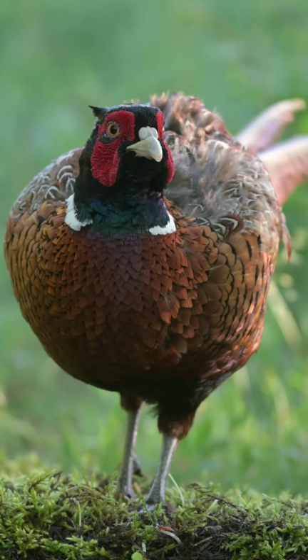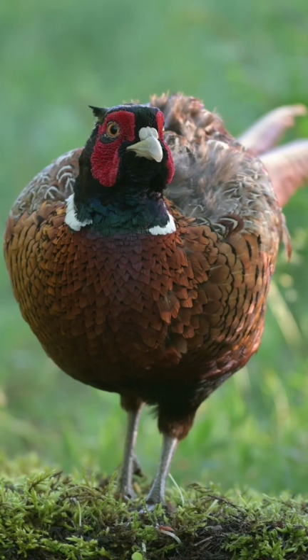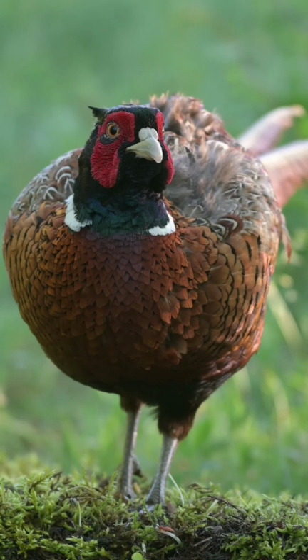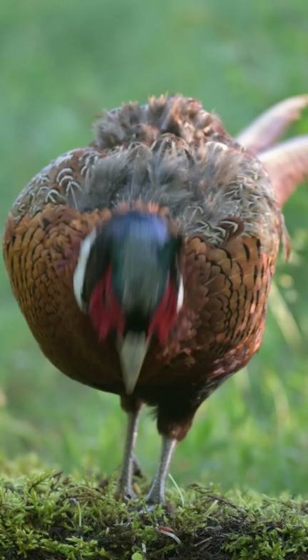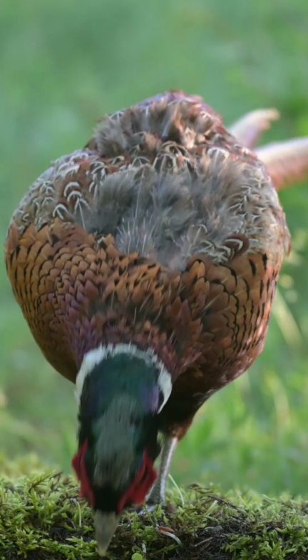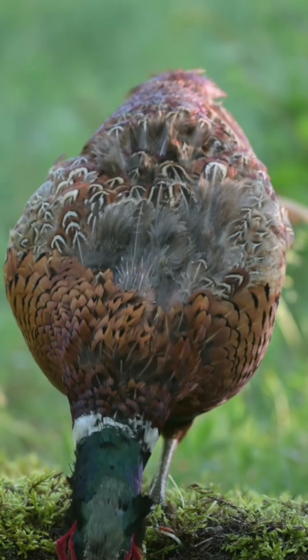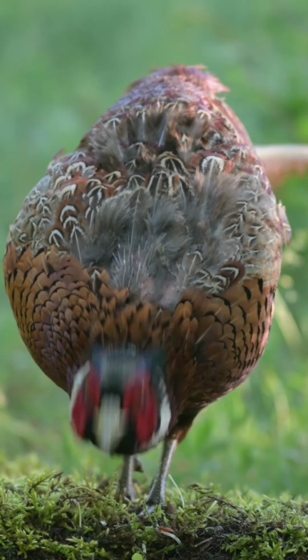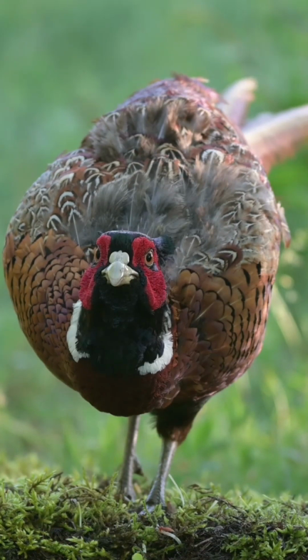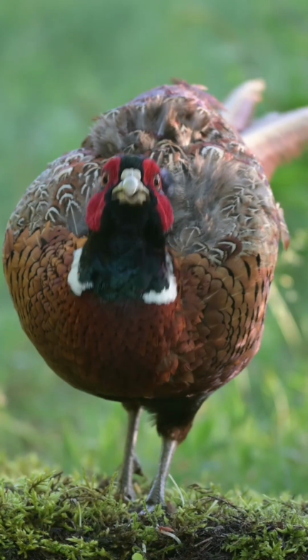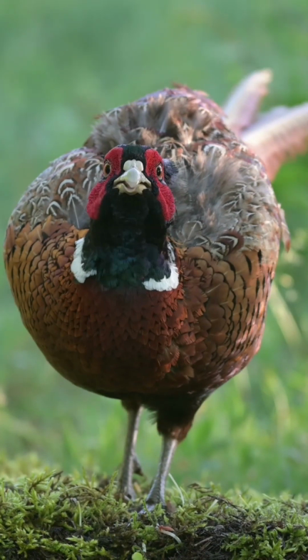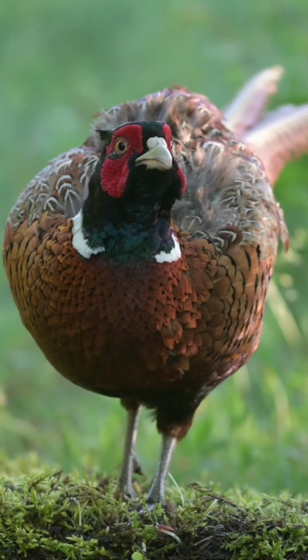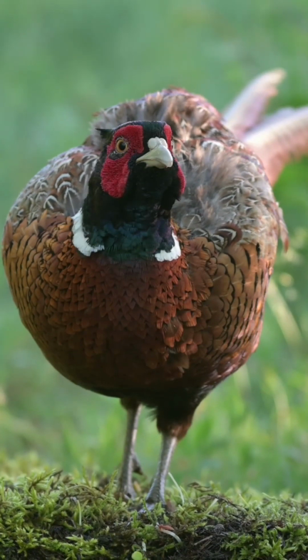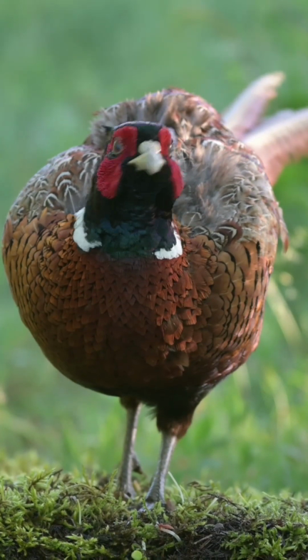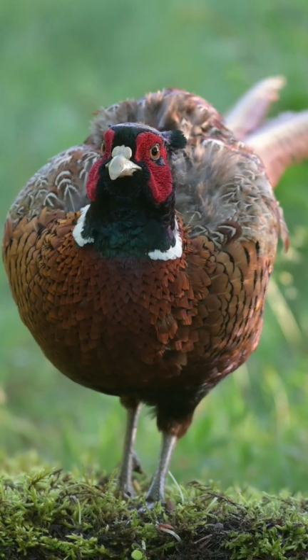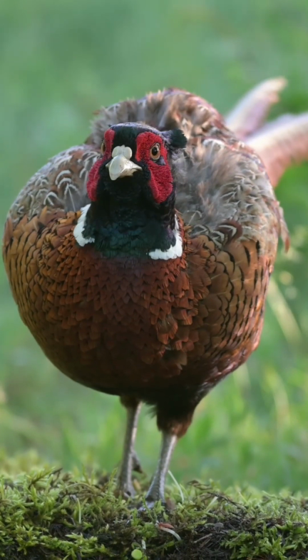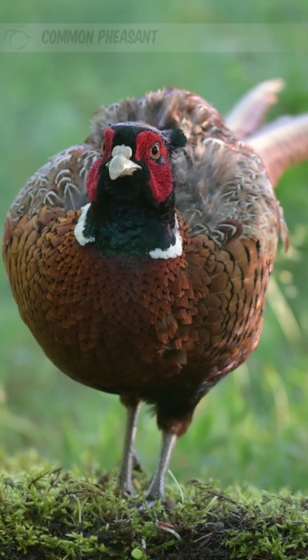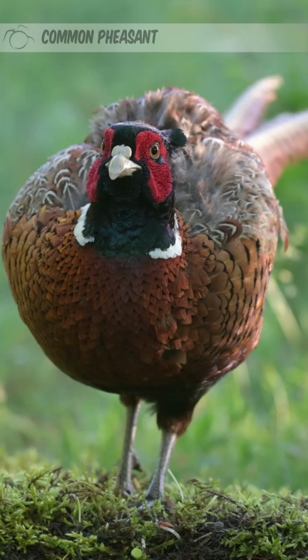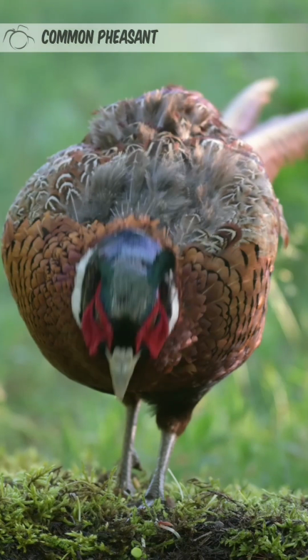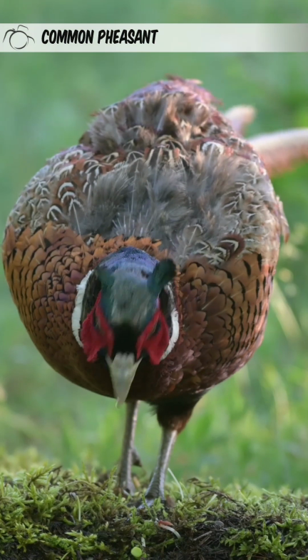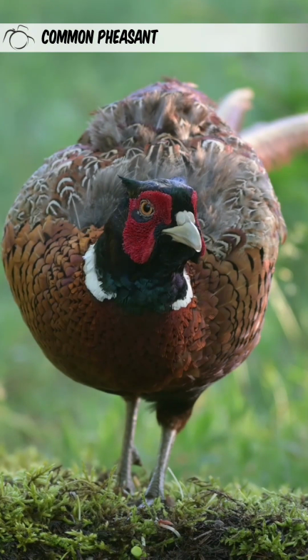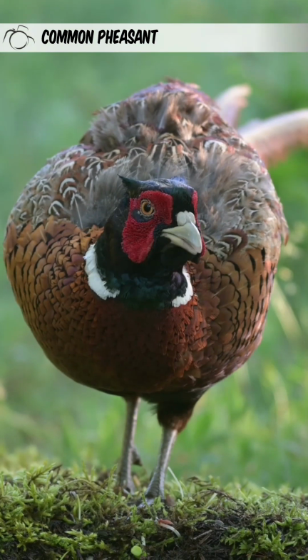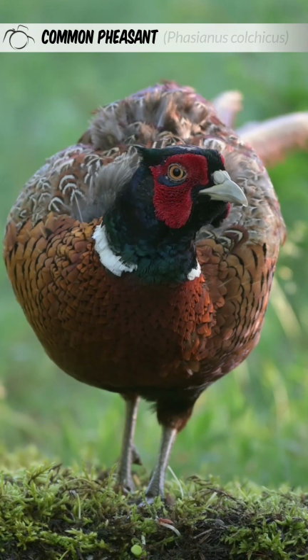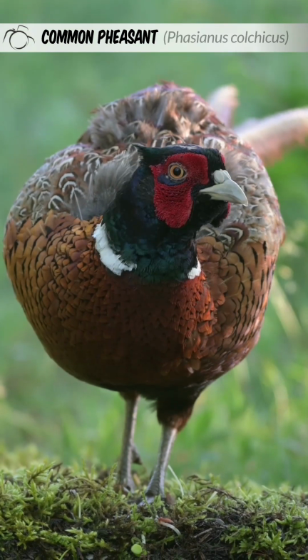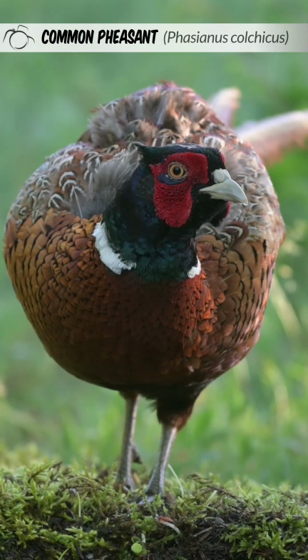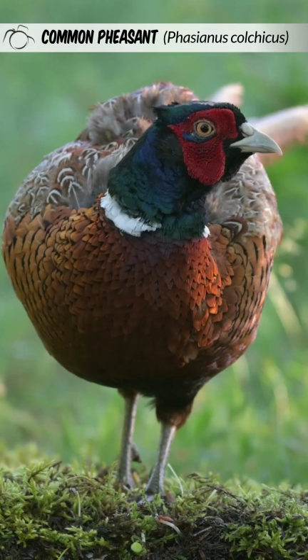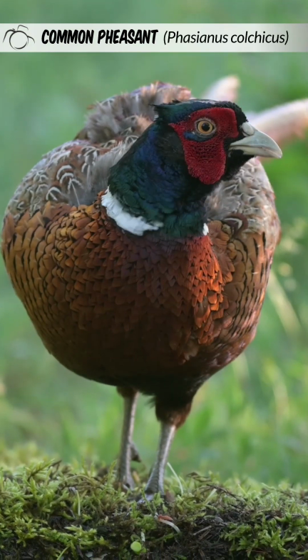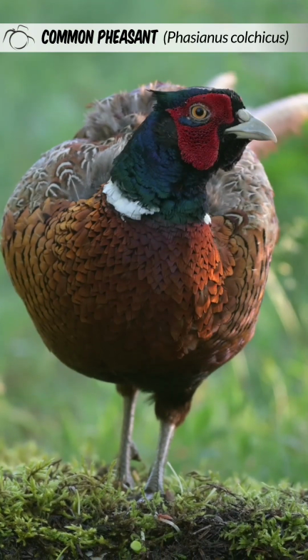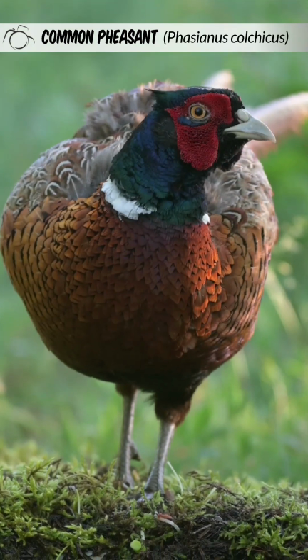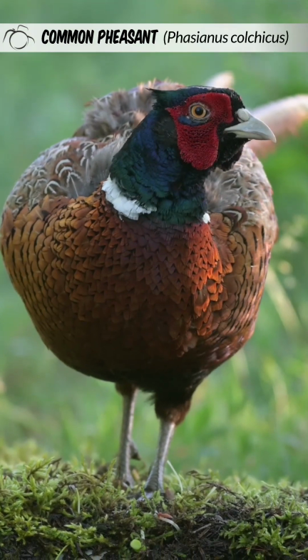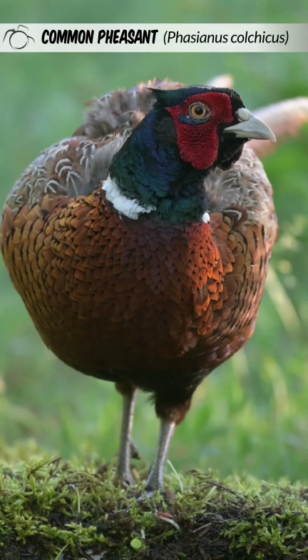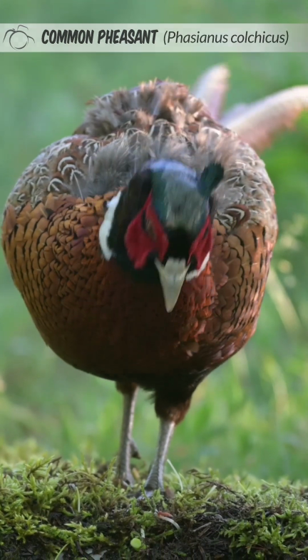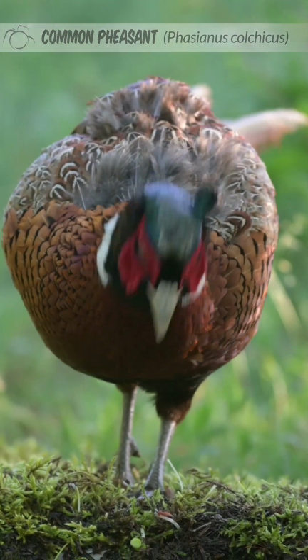Welcome to Wildlife in Focus. This episode is everything you need to know about the pheasant, scientific name Phasianus colchicus.